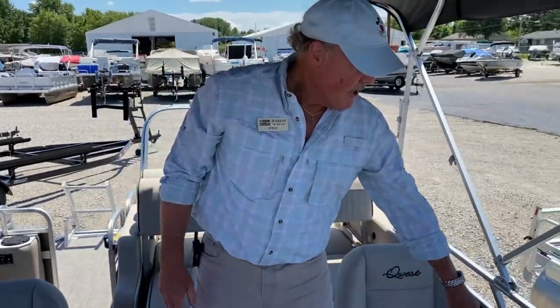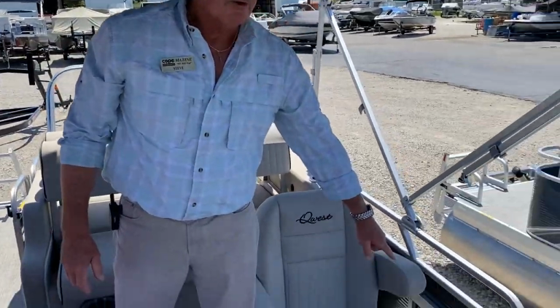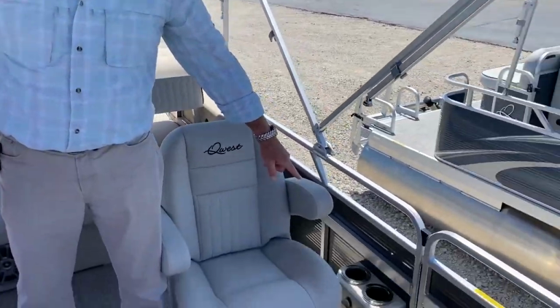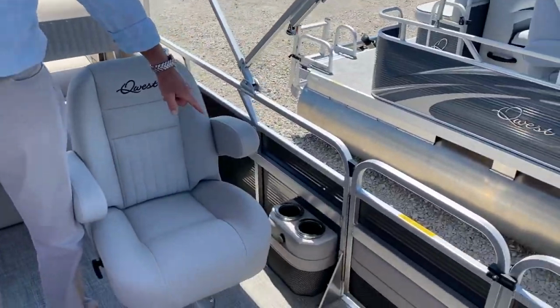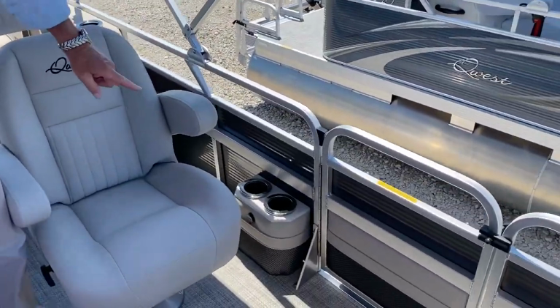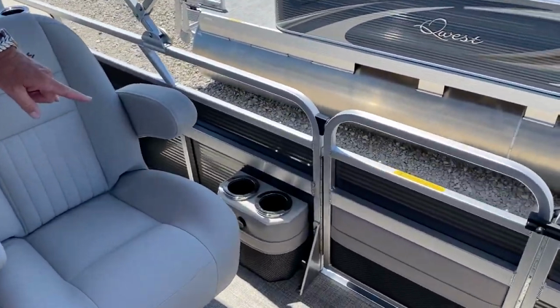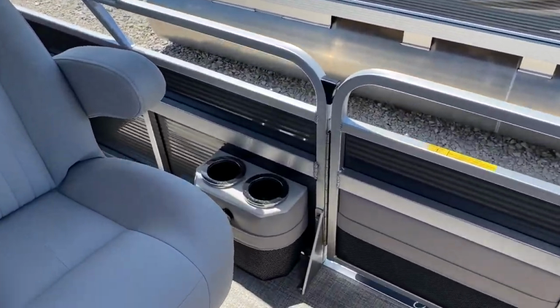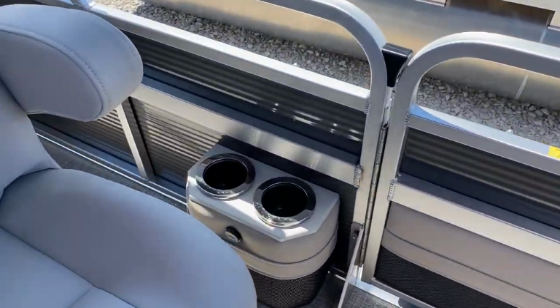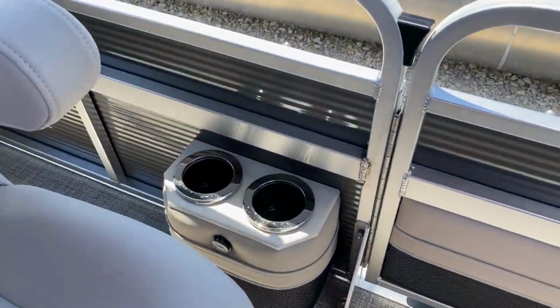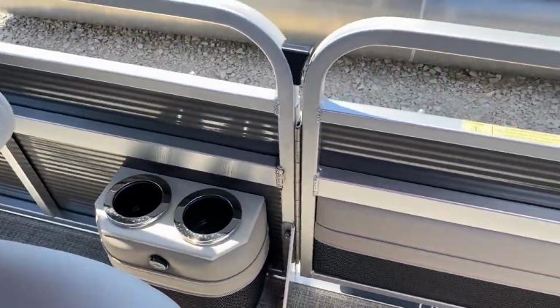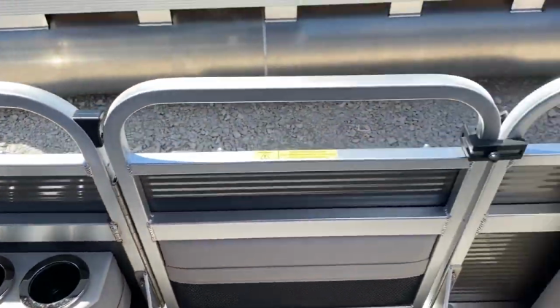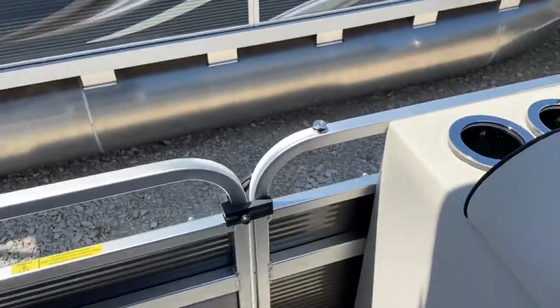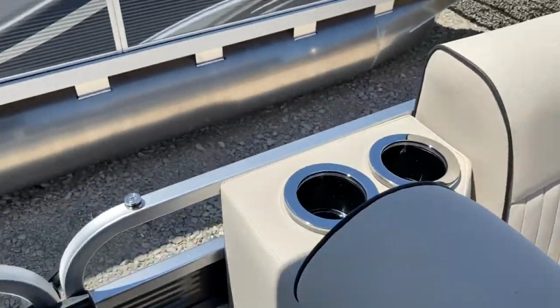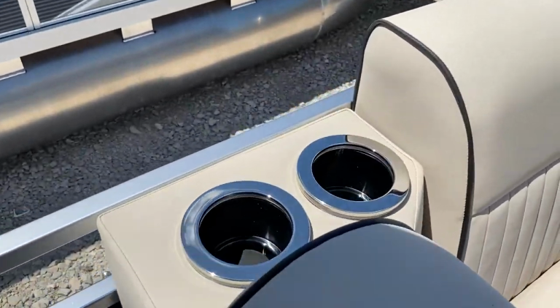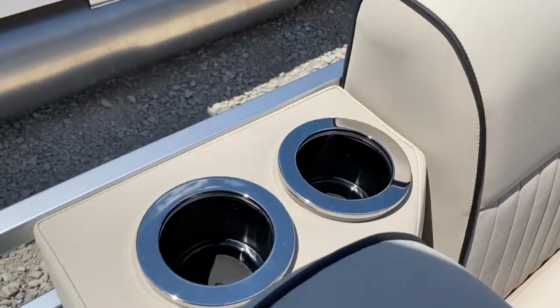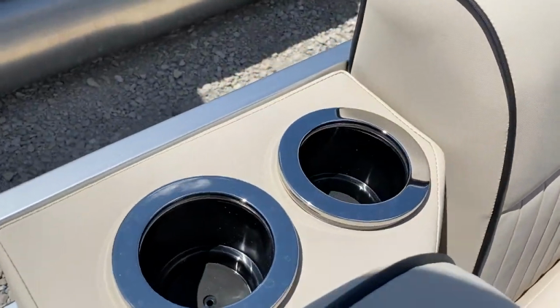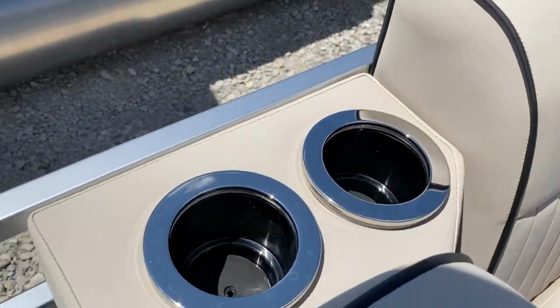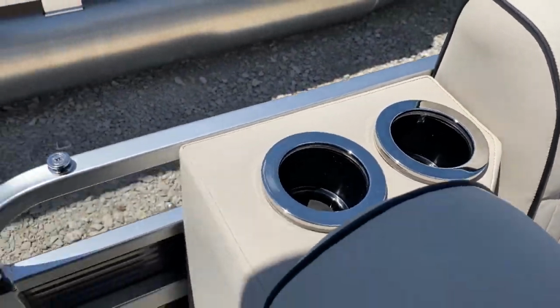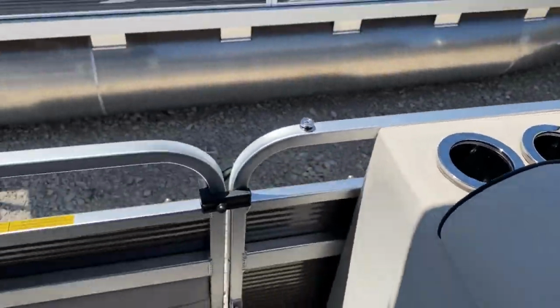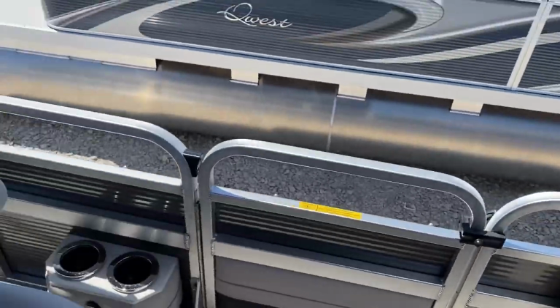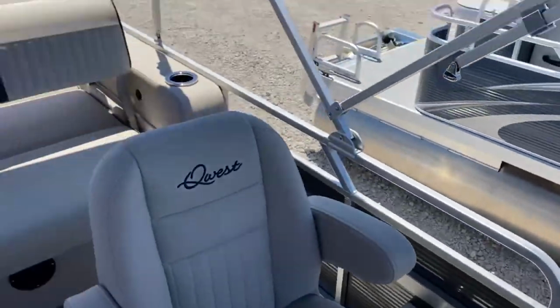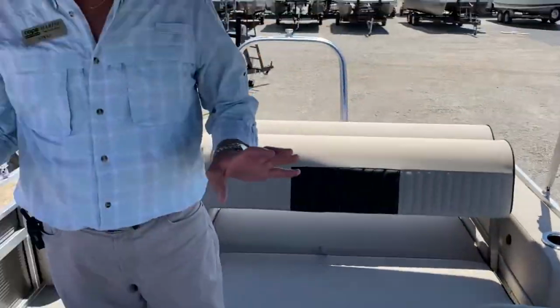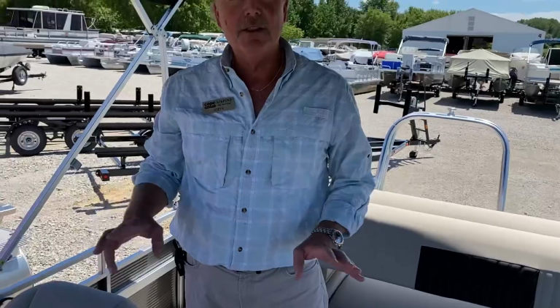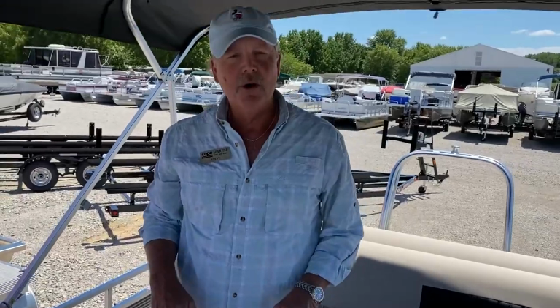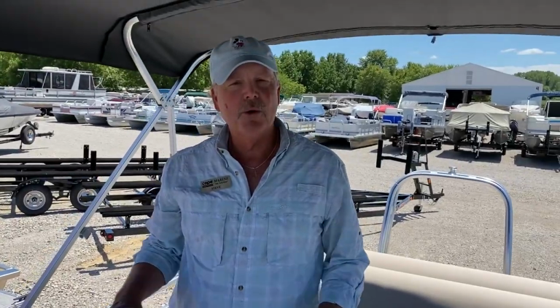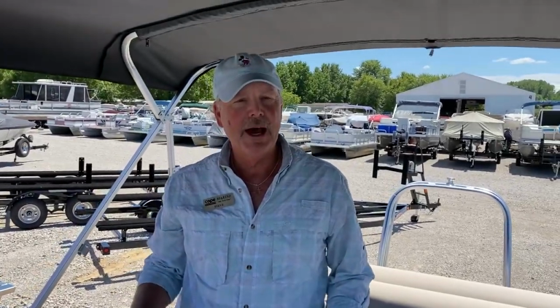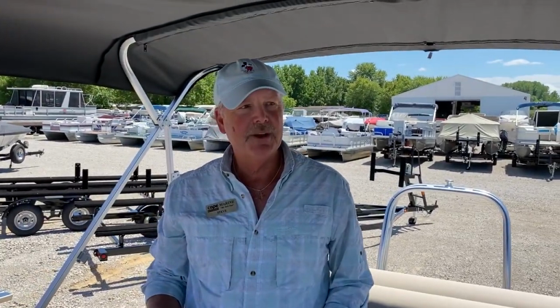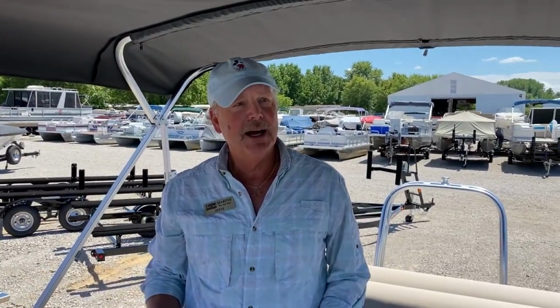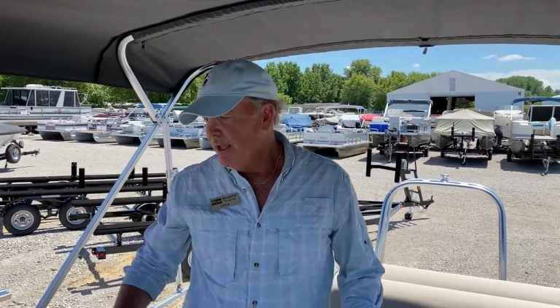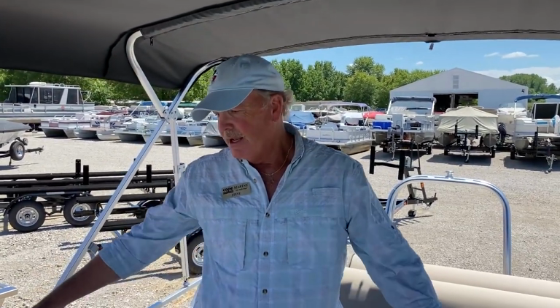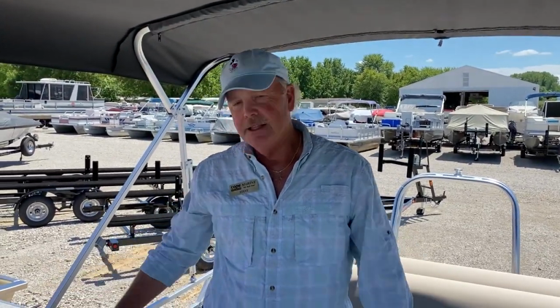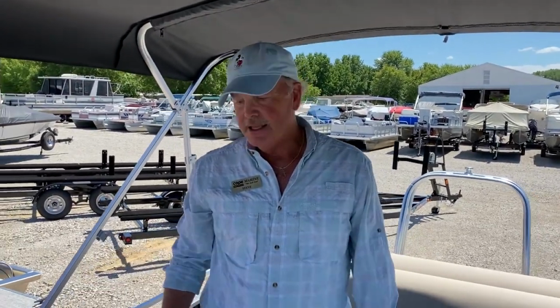Cup holders throughout the boat — you're going to see plenty of cup holders. And of a nighttime, those light up with a nice blue glow. You're going to see a lighting package in this boat, so the whole floor will light up at nighttime and underneath the decking.